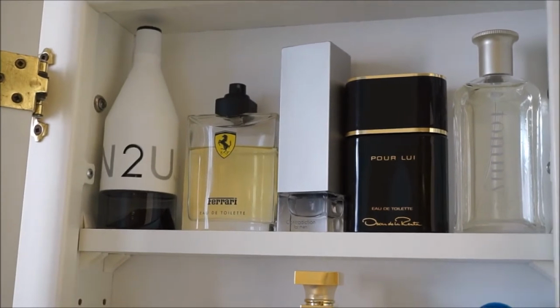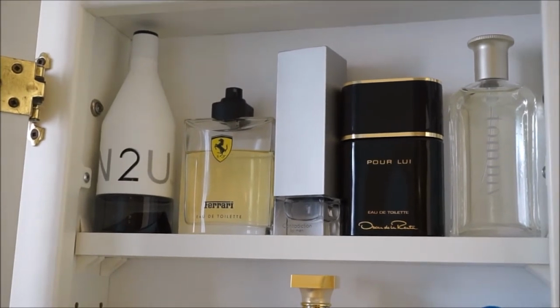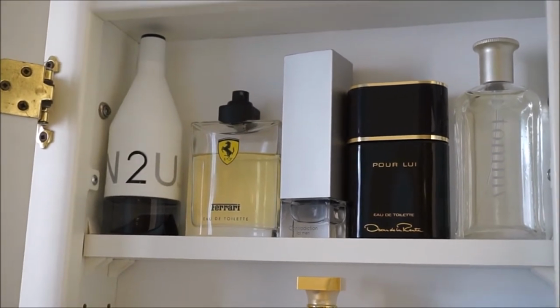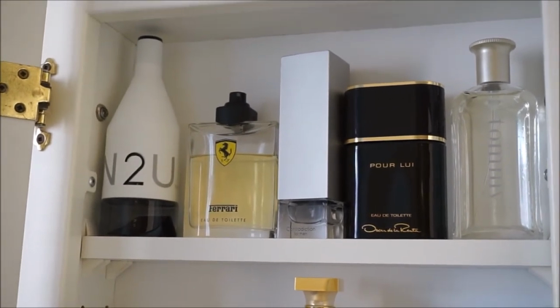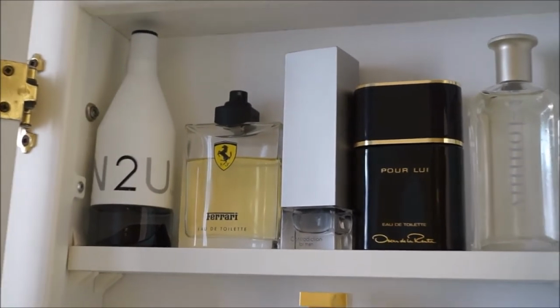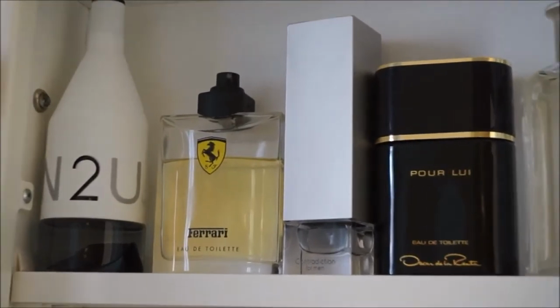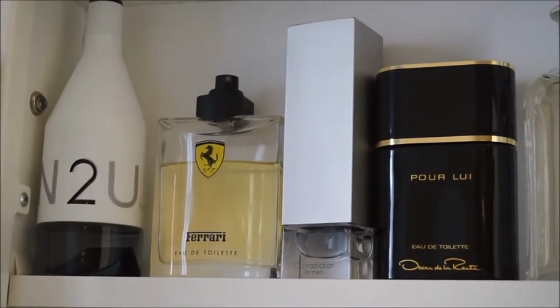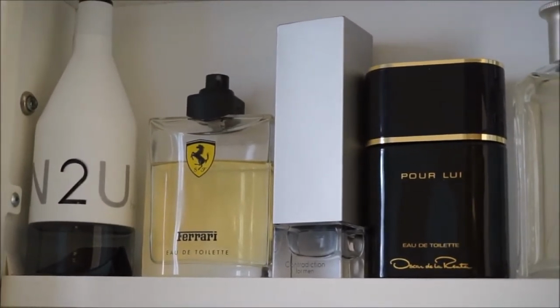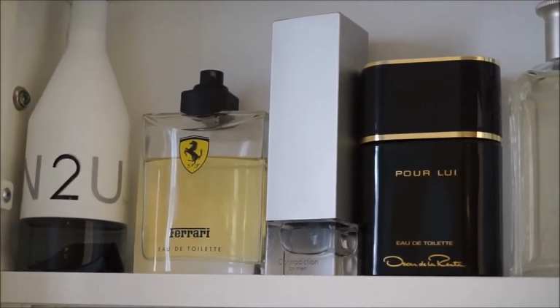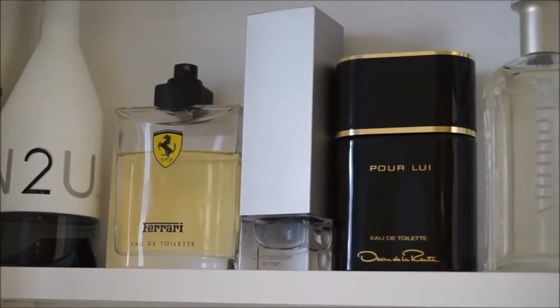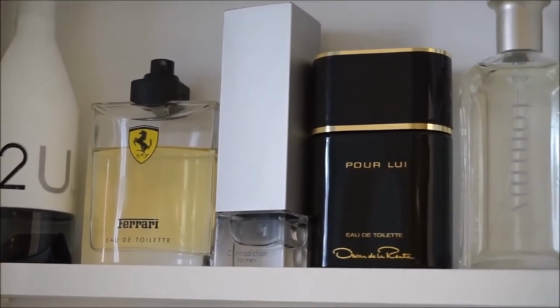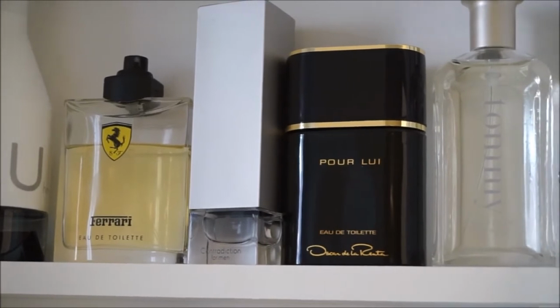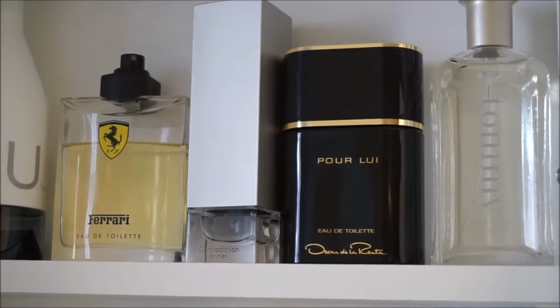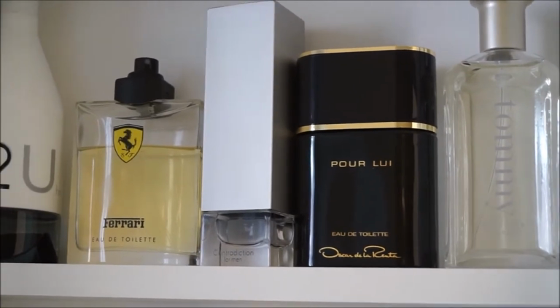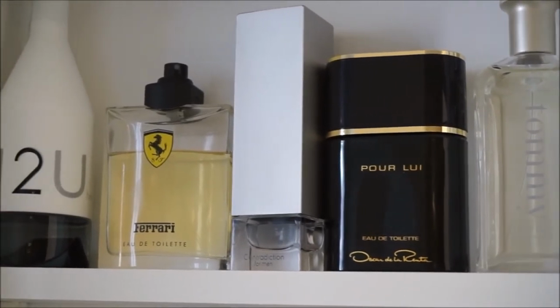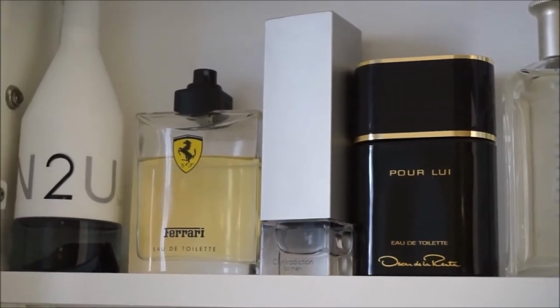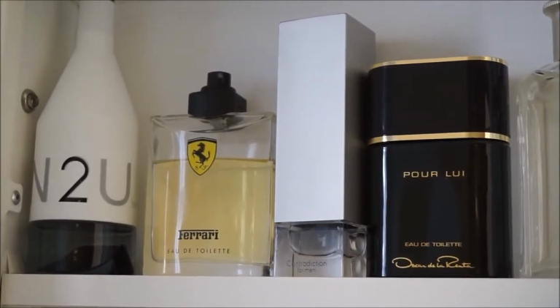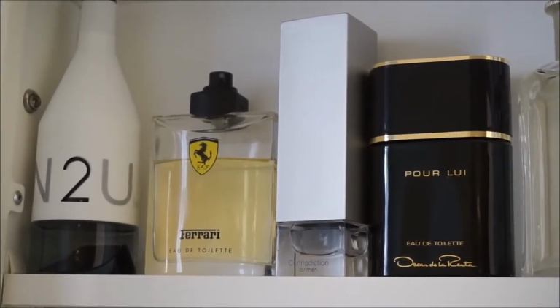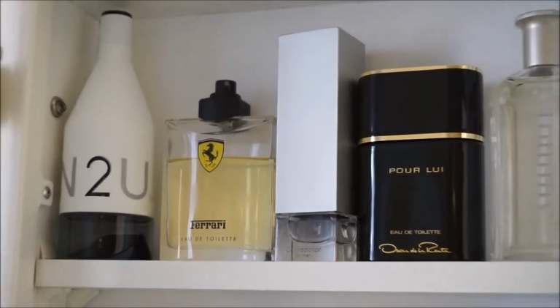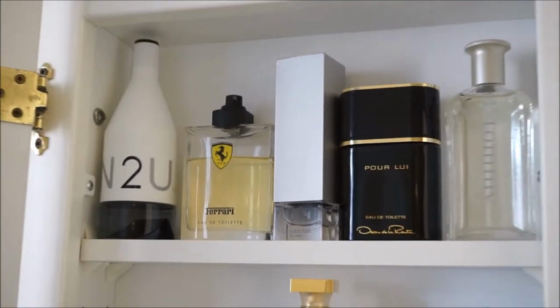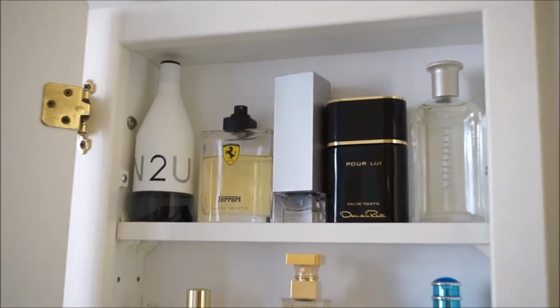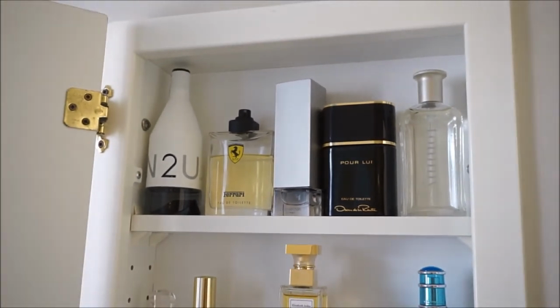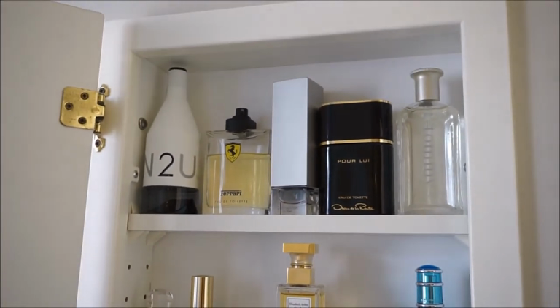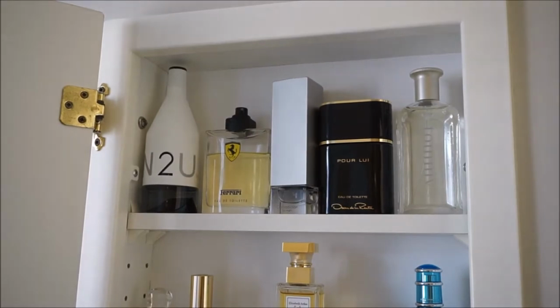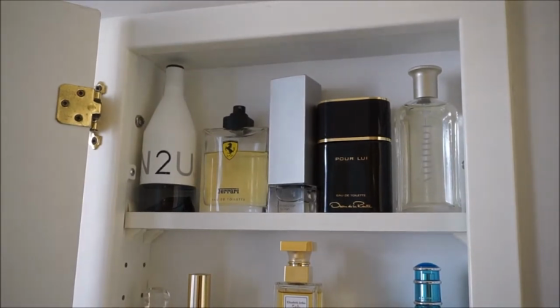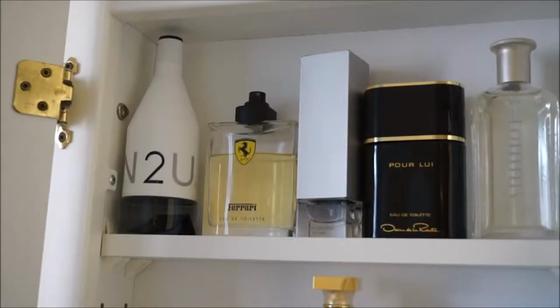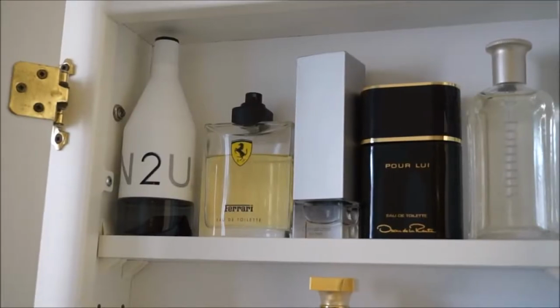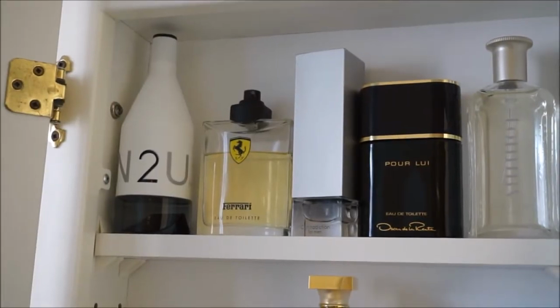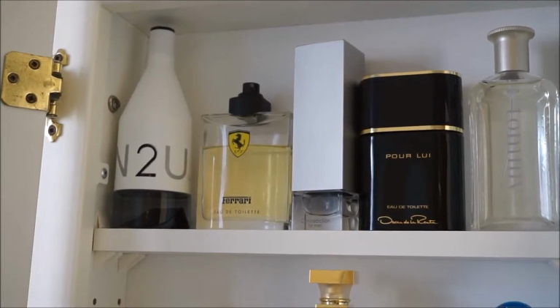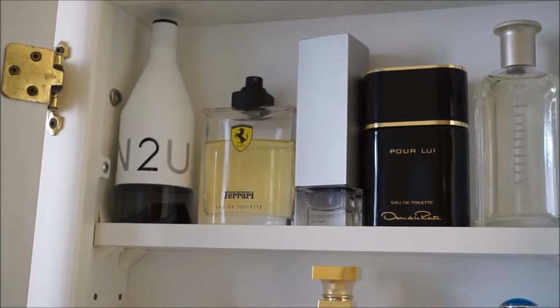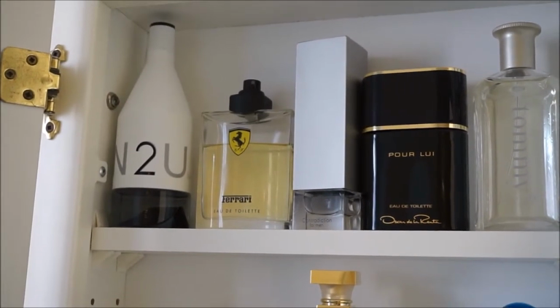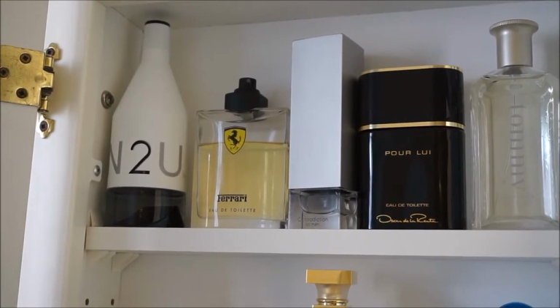On the top shelf, from left to right, we have Calvin Klein's CK Into You for Him, Ferrari, Calvin Klein's CK Contradiction for Men, Oscar De La Renta Poloie, and the Tommy Cologne by Tommy Hilfiger.